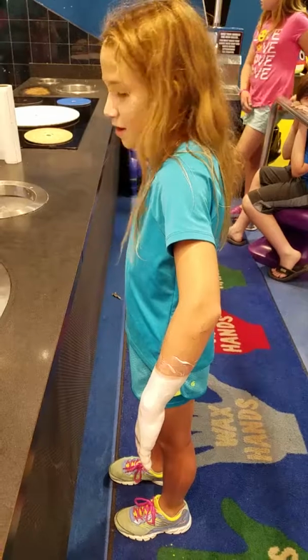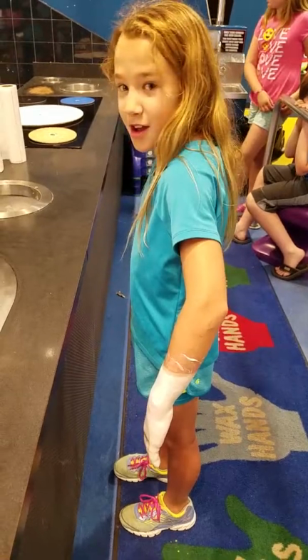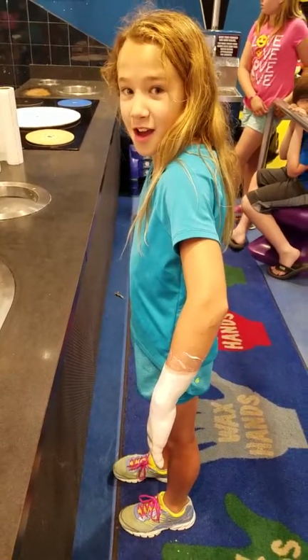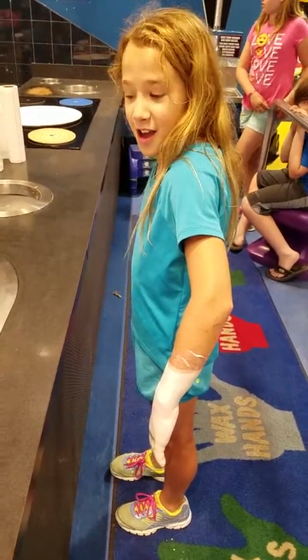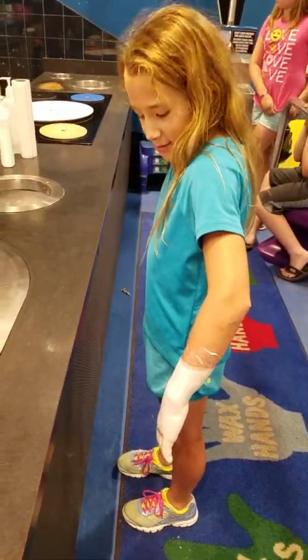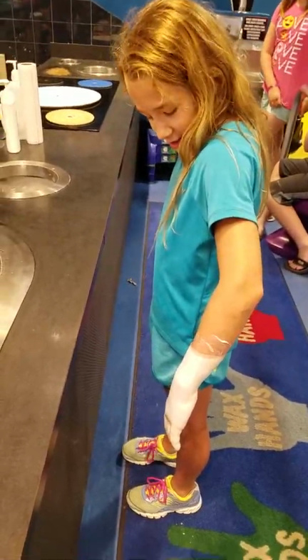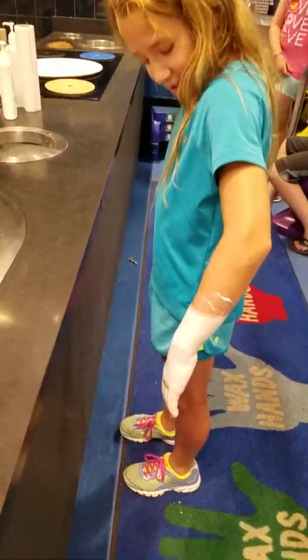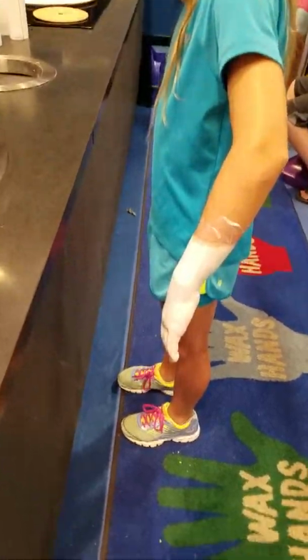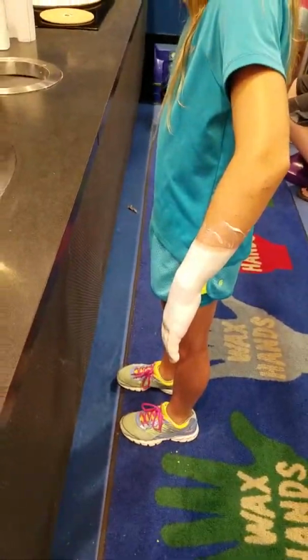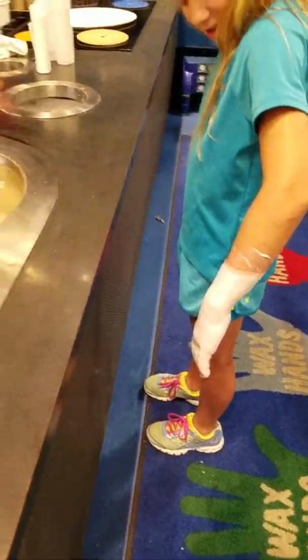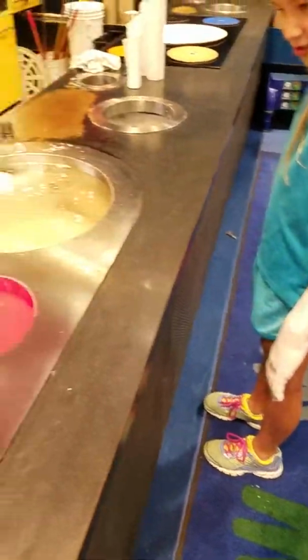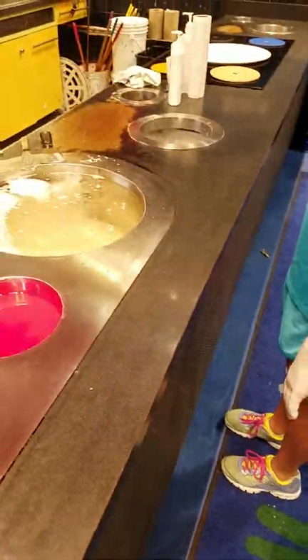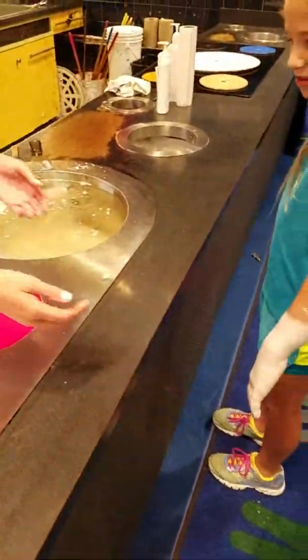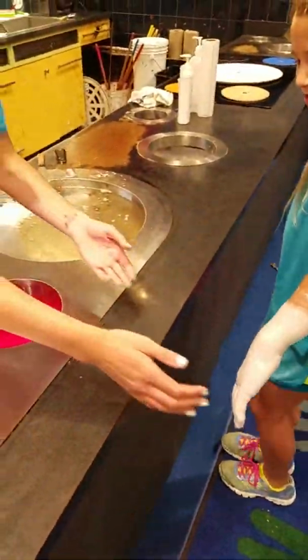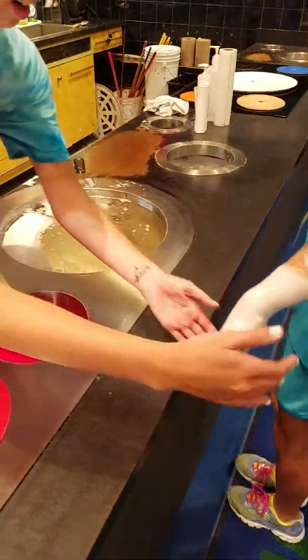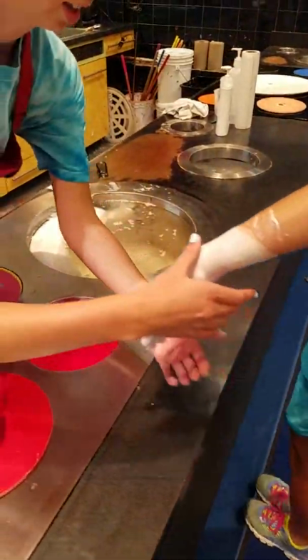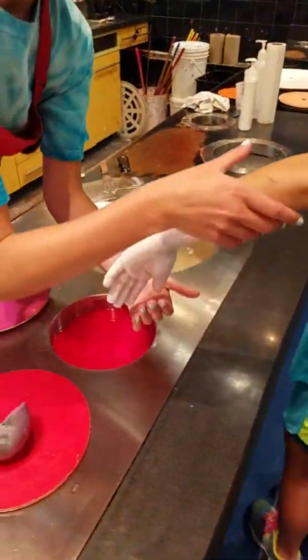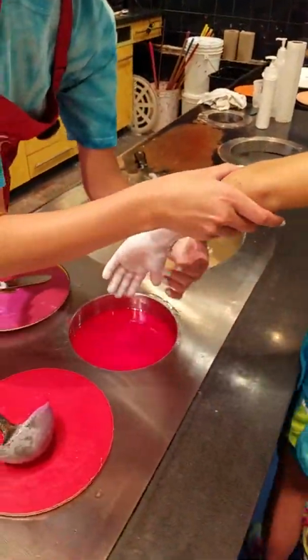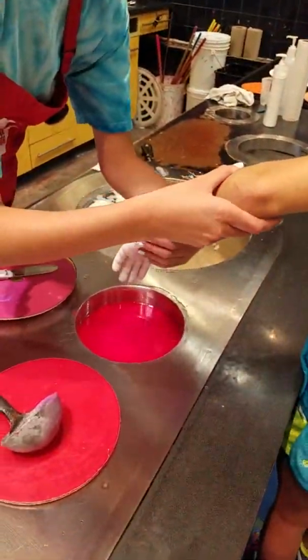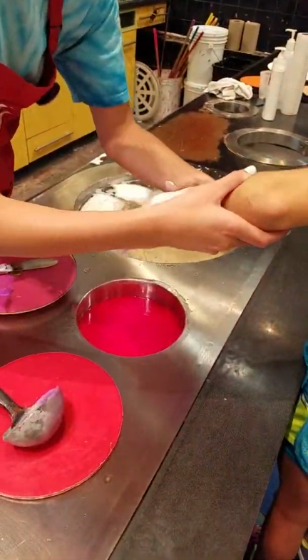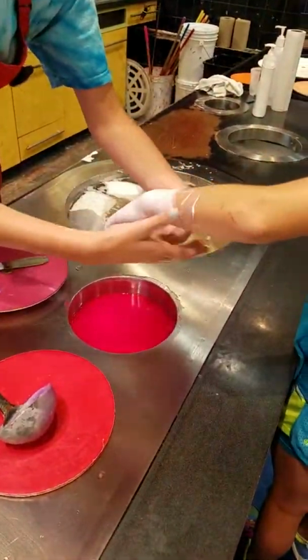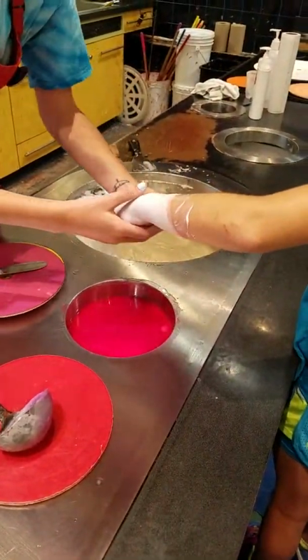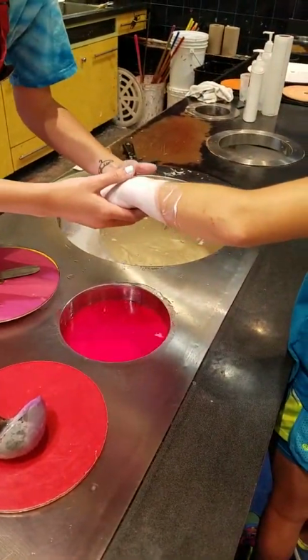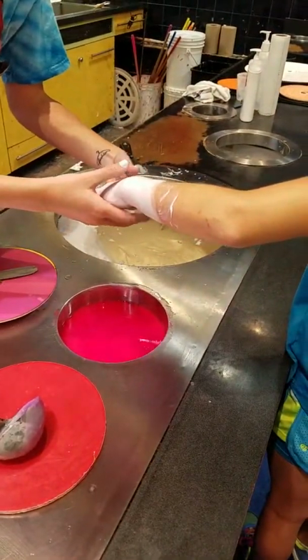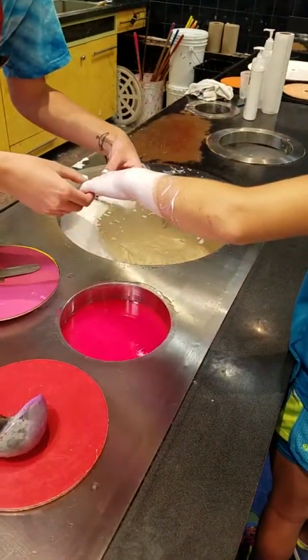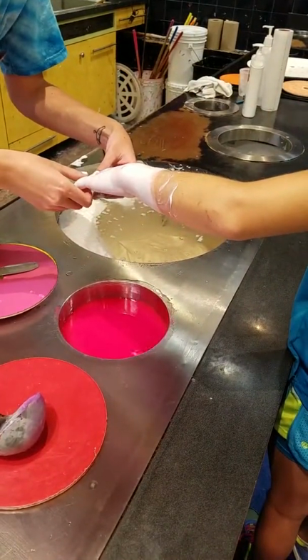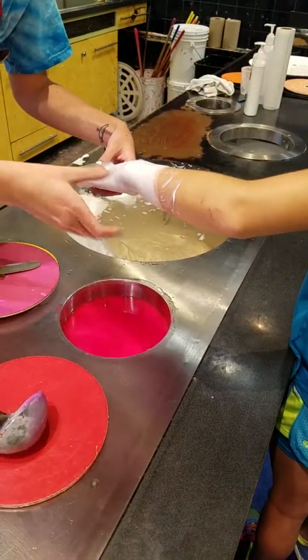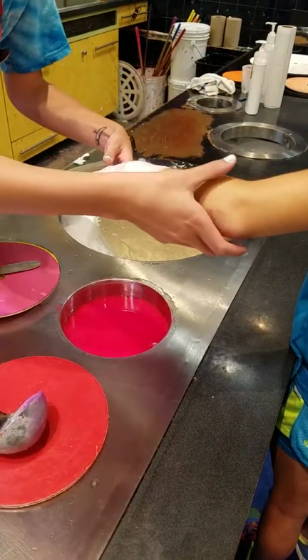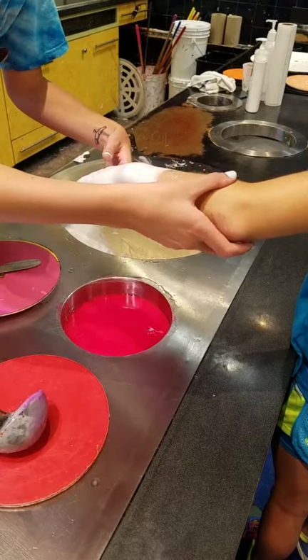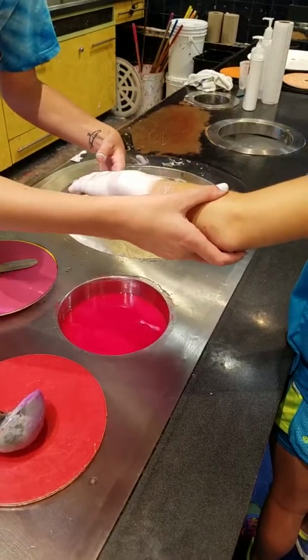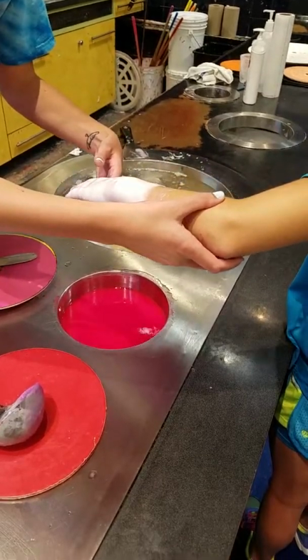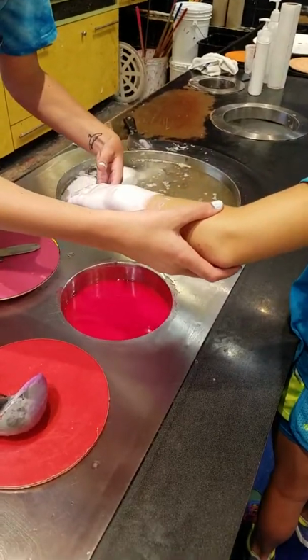Ellie's getting her hand waxed. So you can bring it straight up here. I'm just going to have you hold it flat out, just like this. Pull it down a little bit.